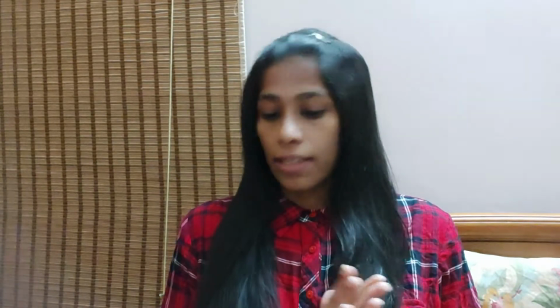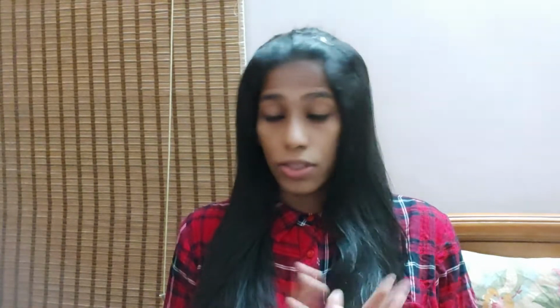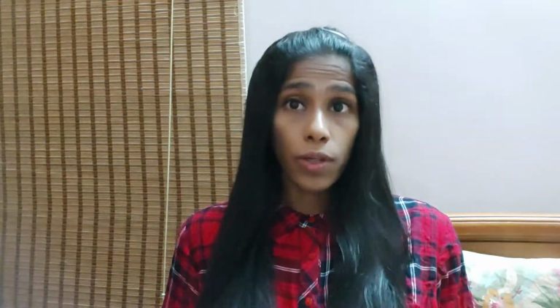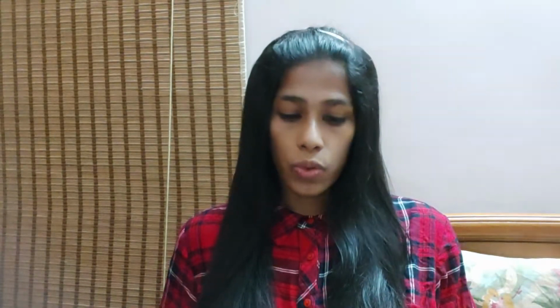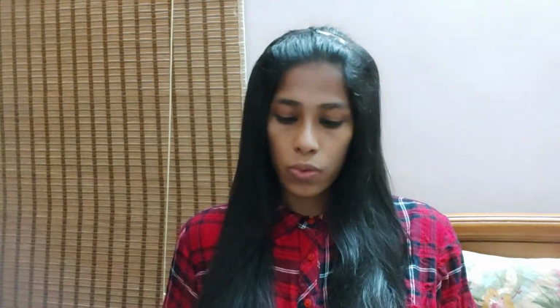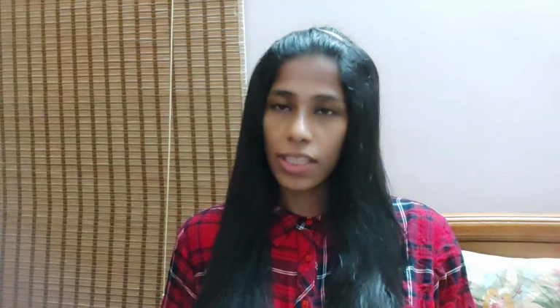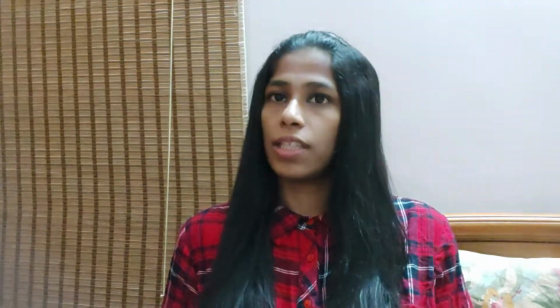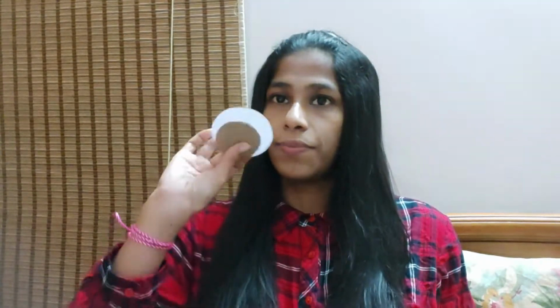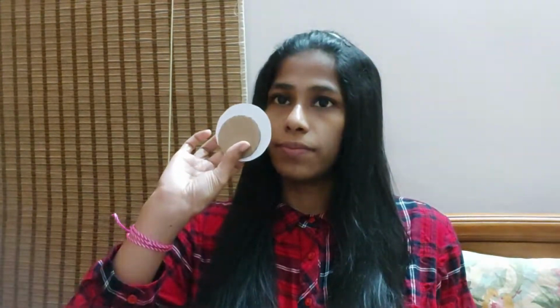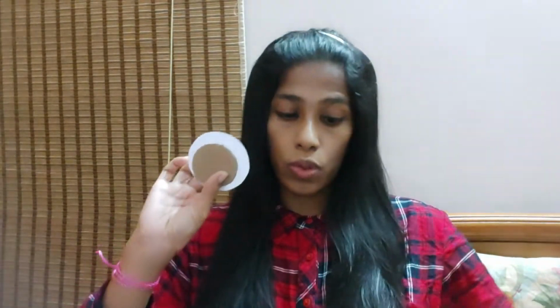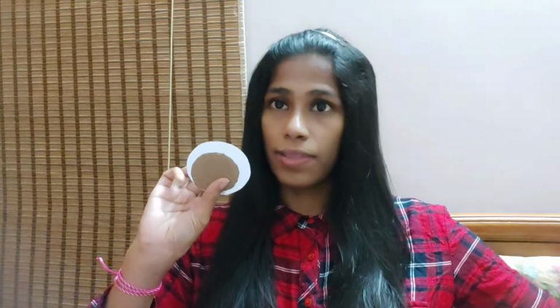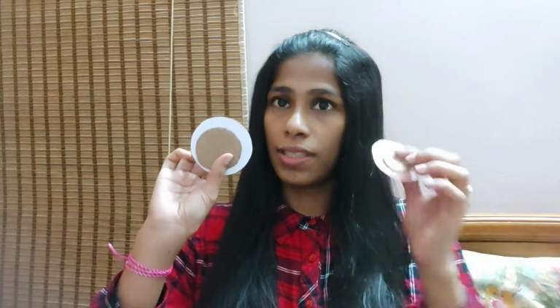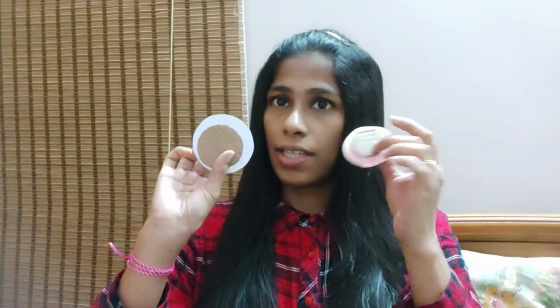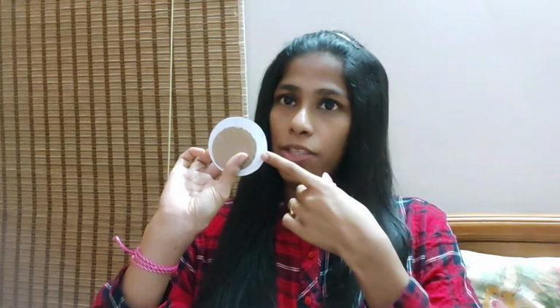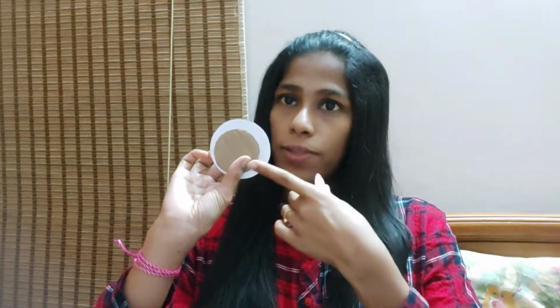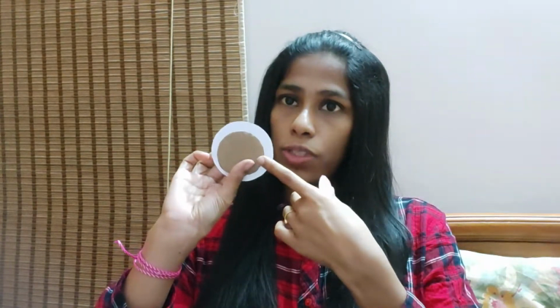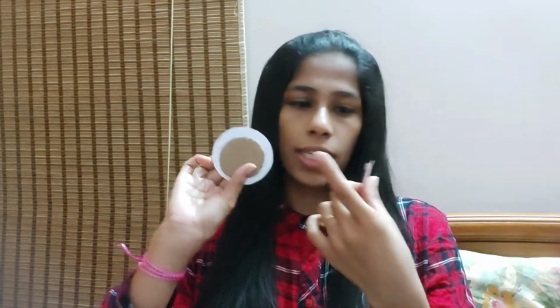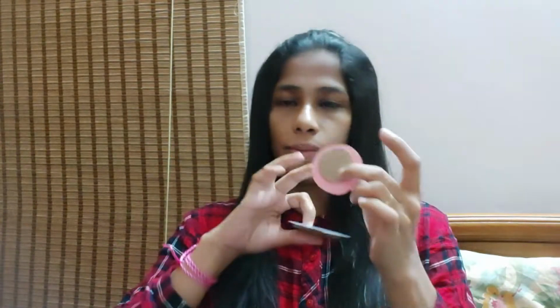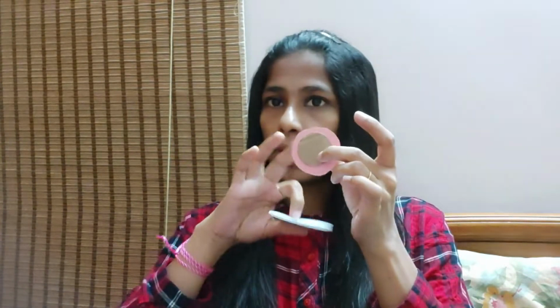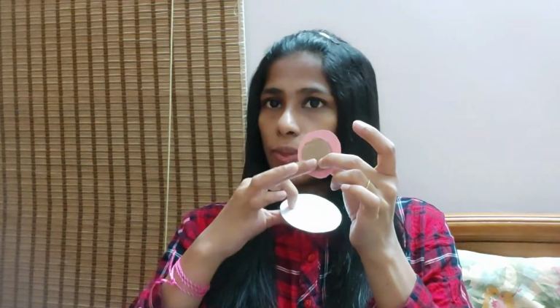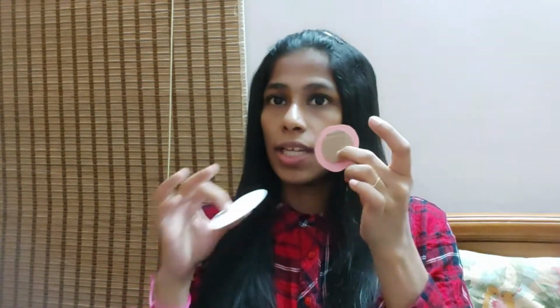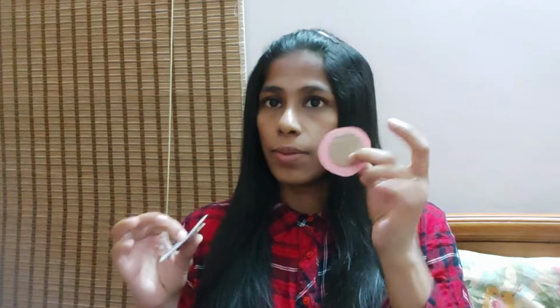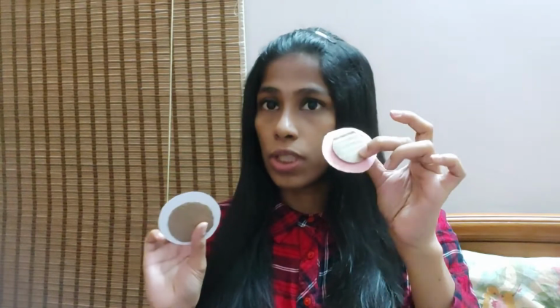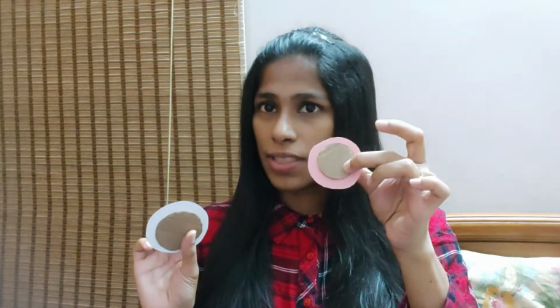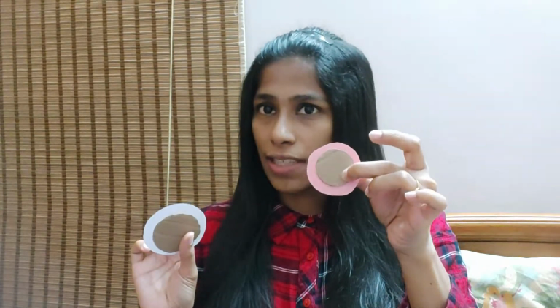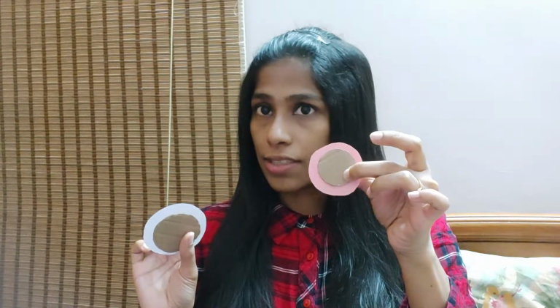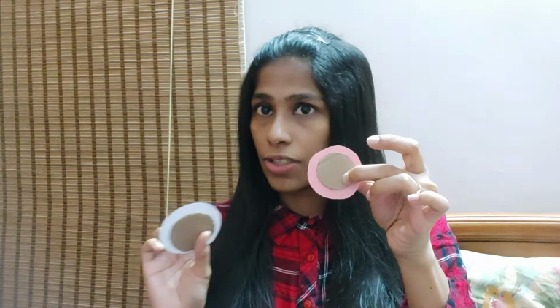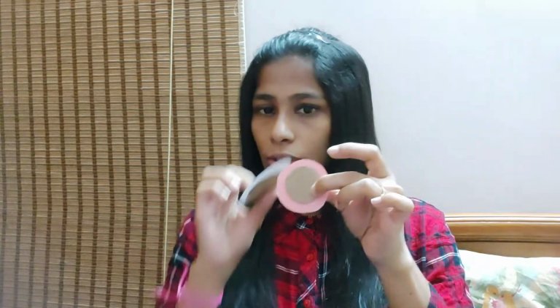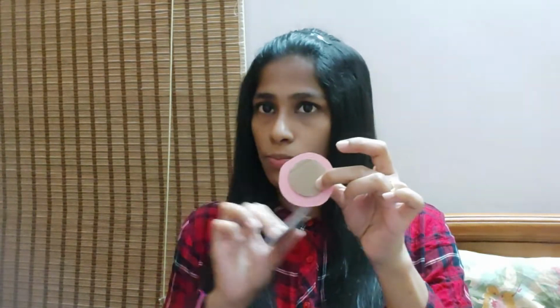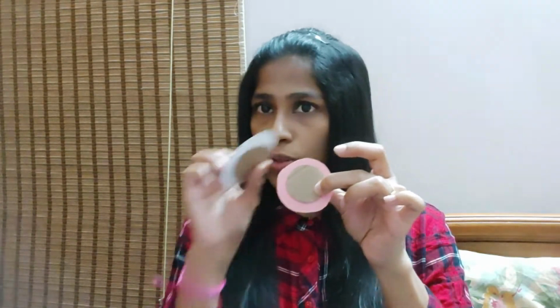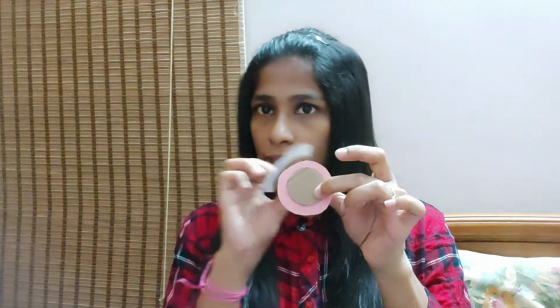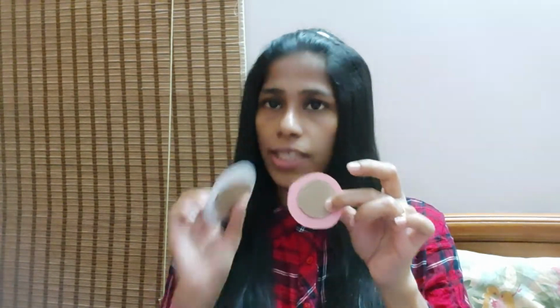Now what I'll show you is we'll take both of them — stick the white paper circle to the larger cardboard circle, and stick the pink one to the smaller cardboard circle. Remember to keep it in the center so there is proper space on the sides.